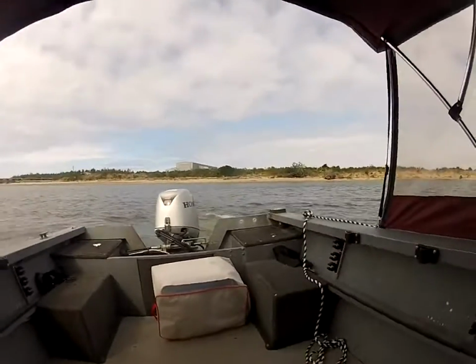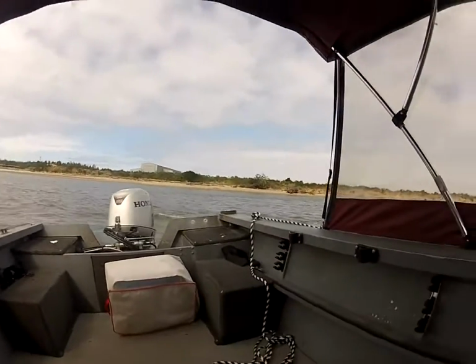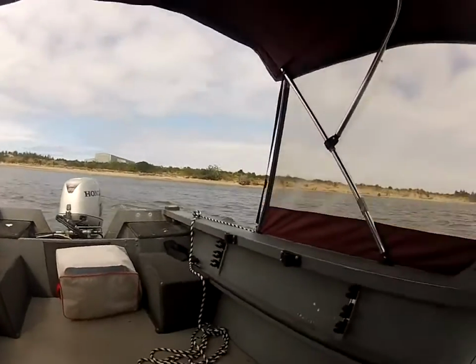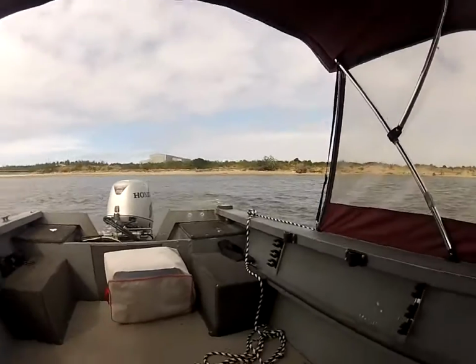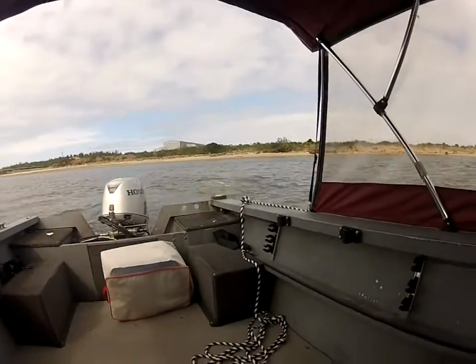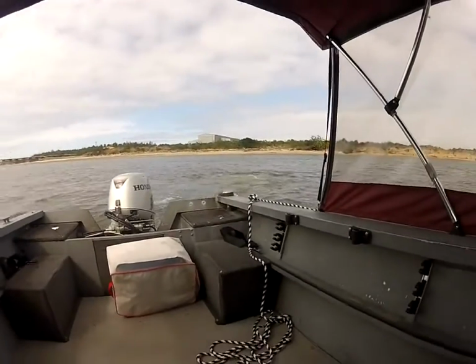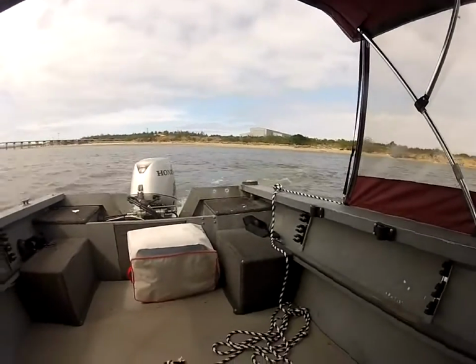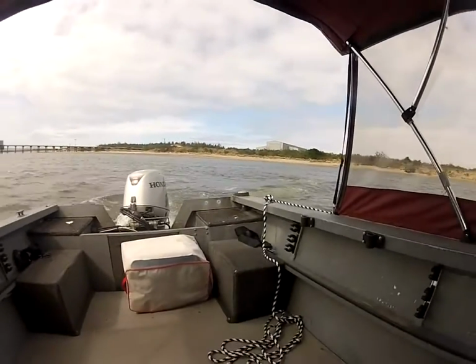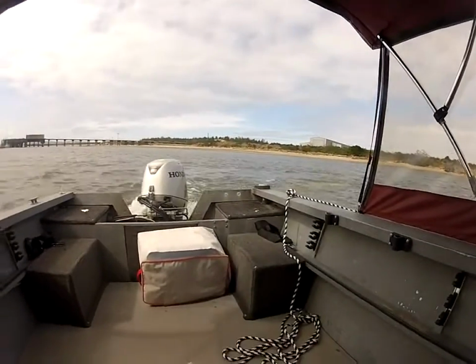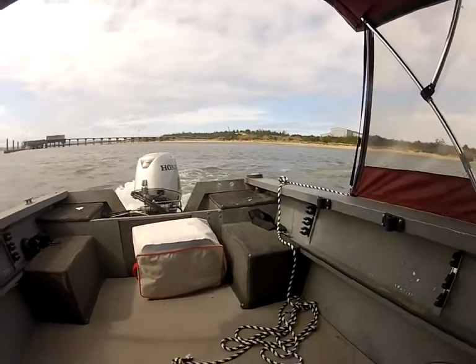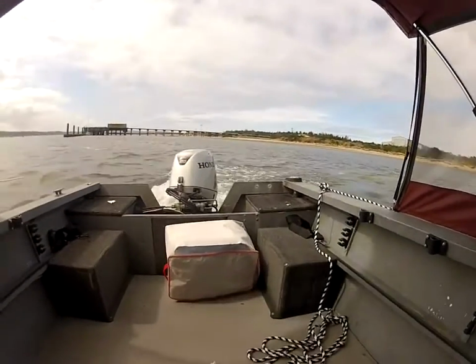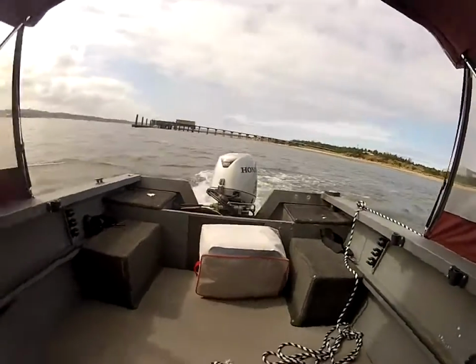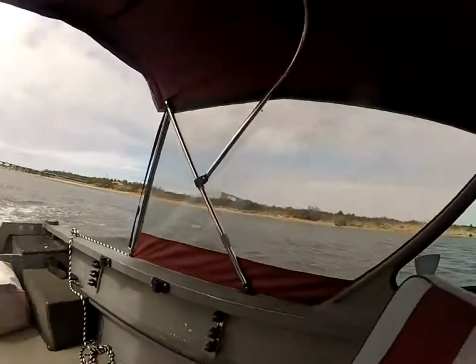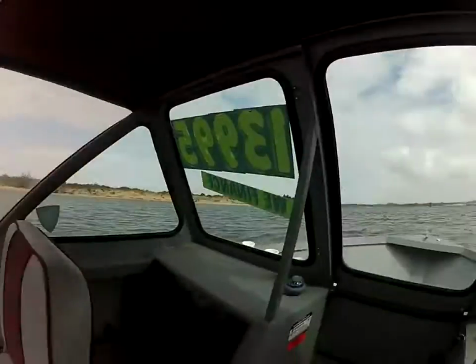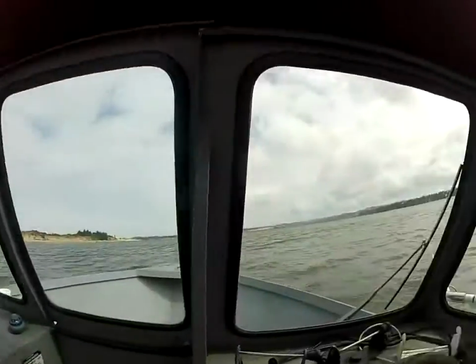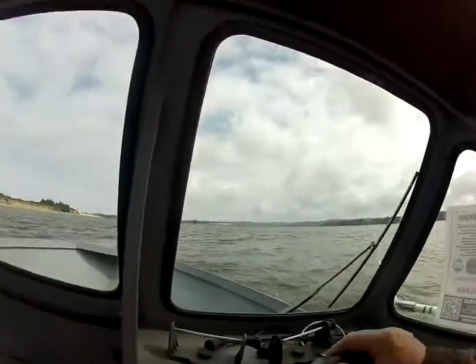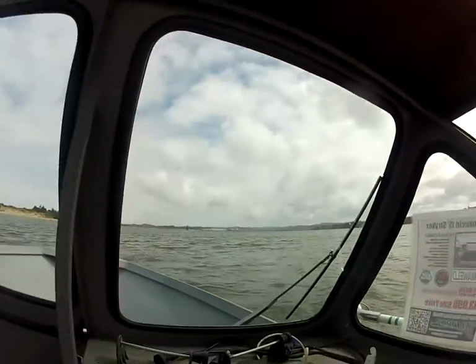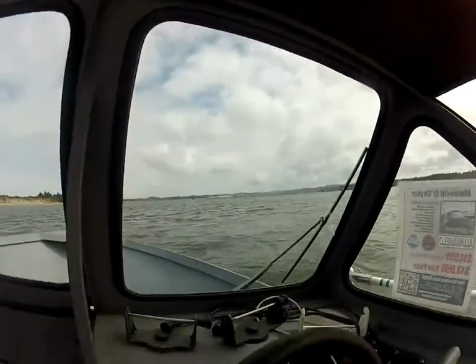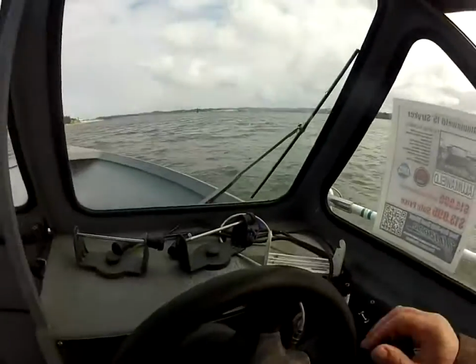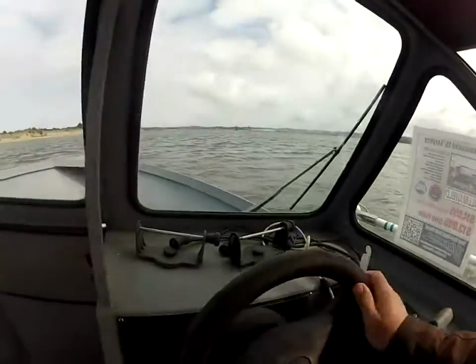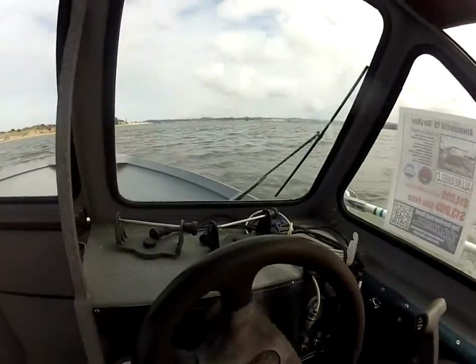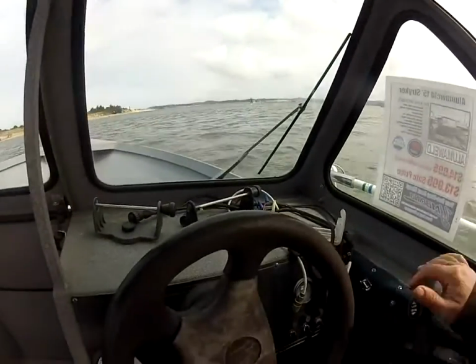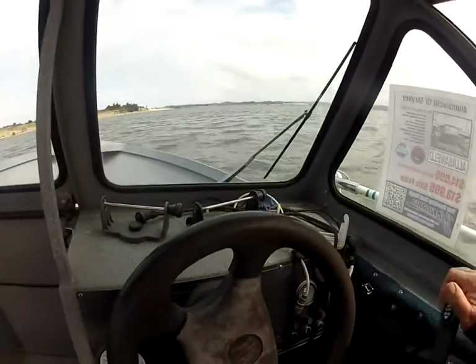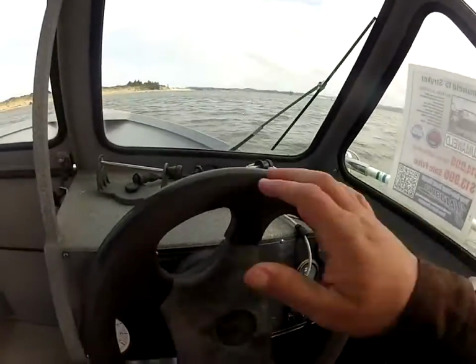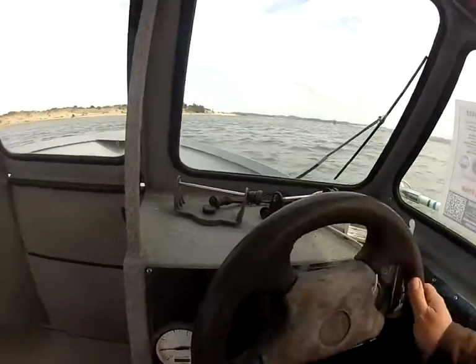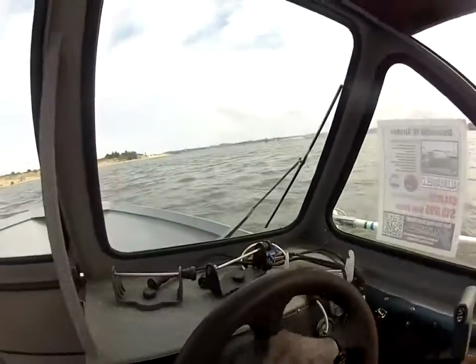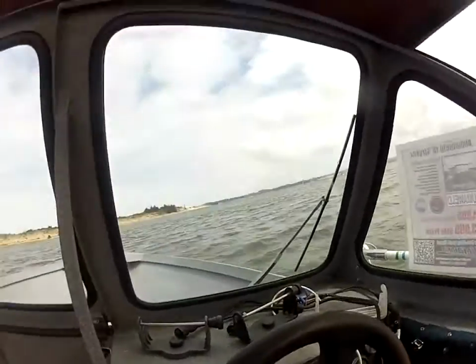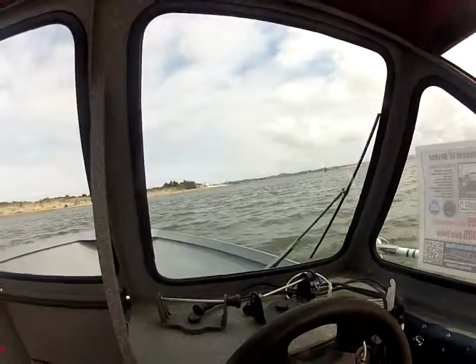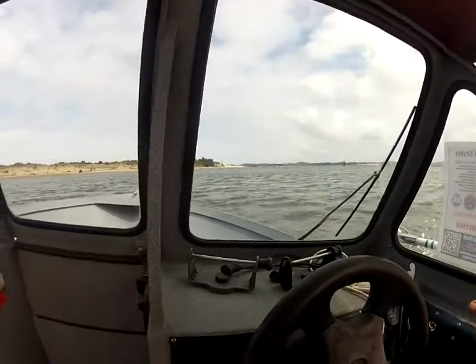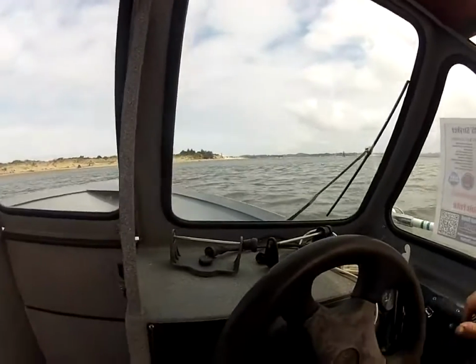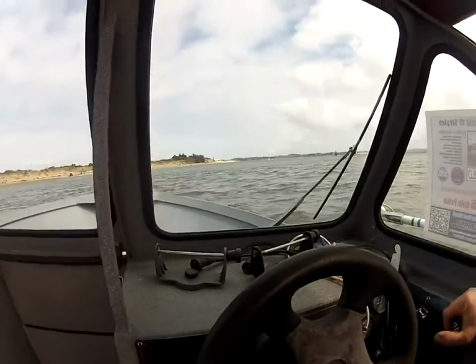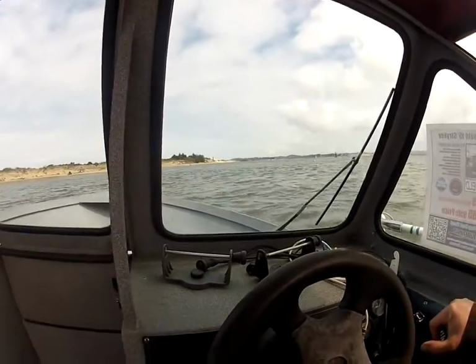I'm gonna see how quick she'll come up on plane and how straight she tracks. All right, here we go — let's just floor it.